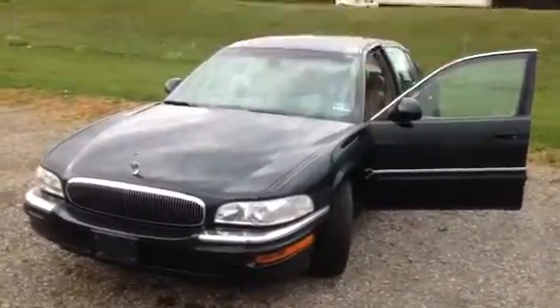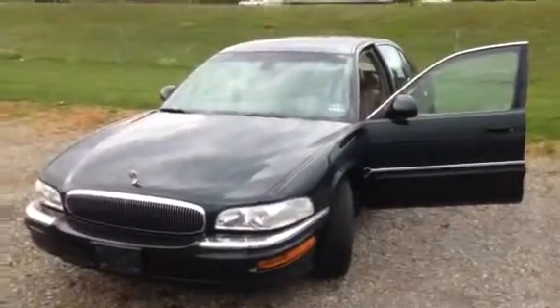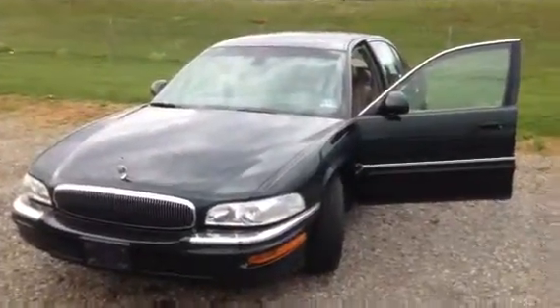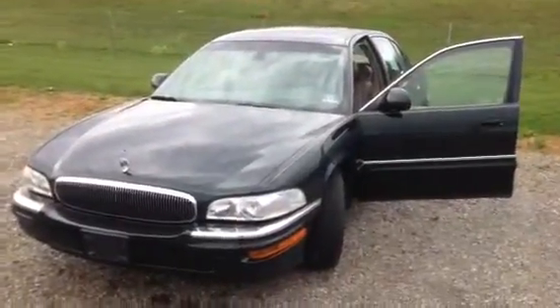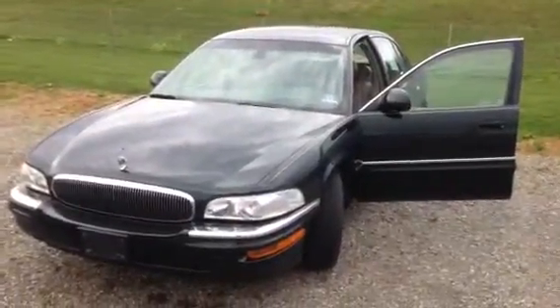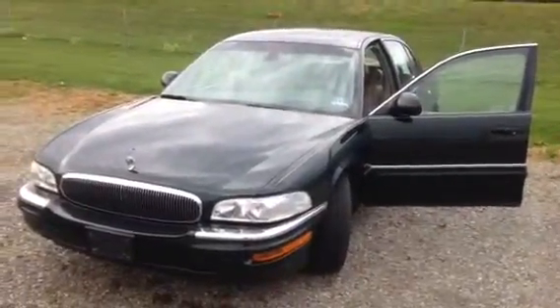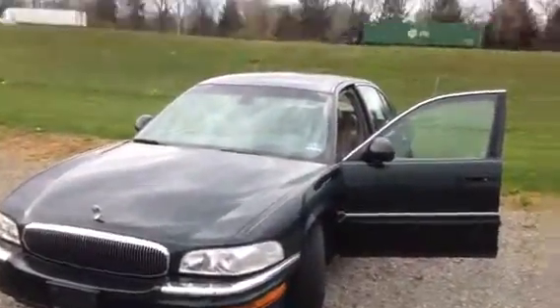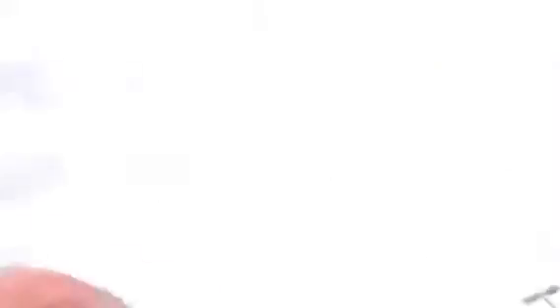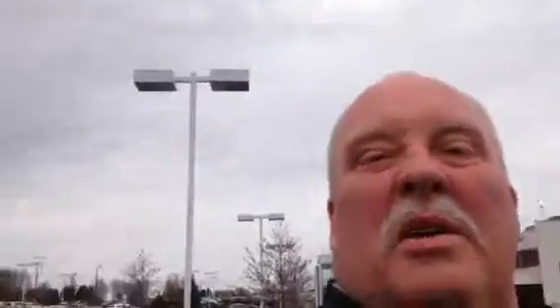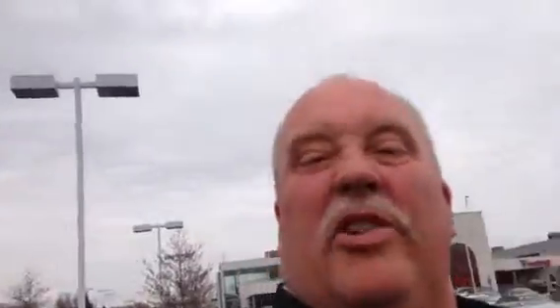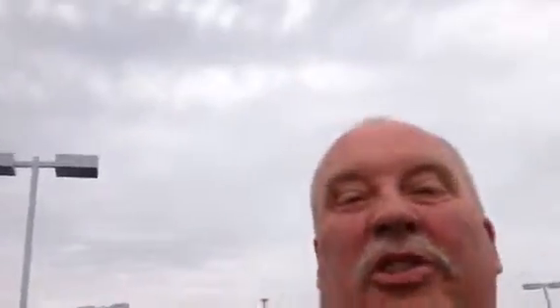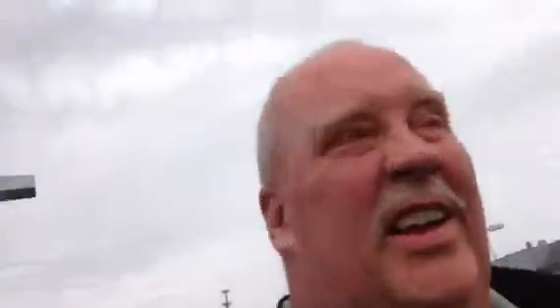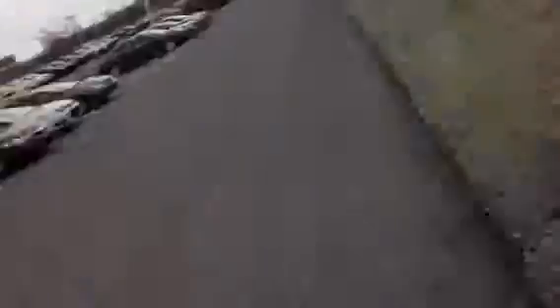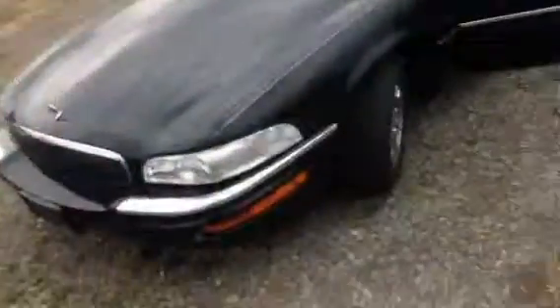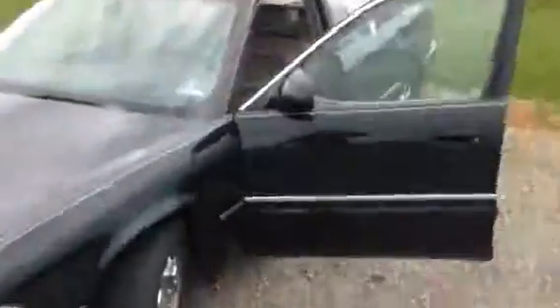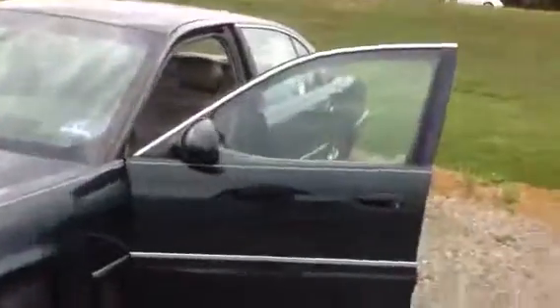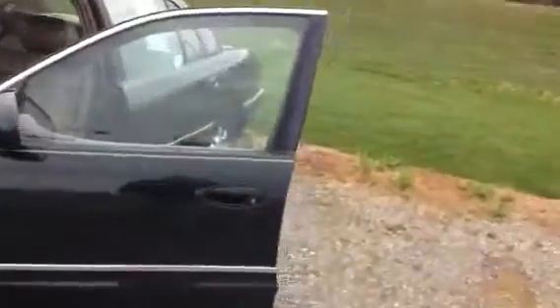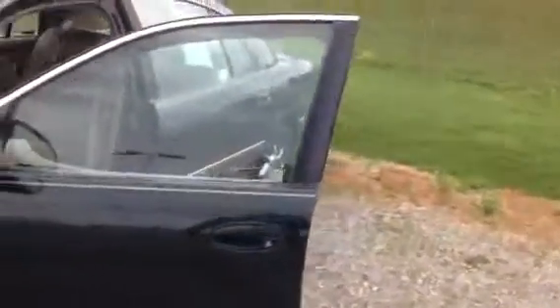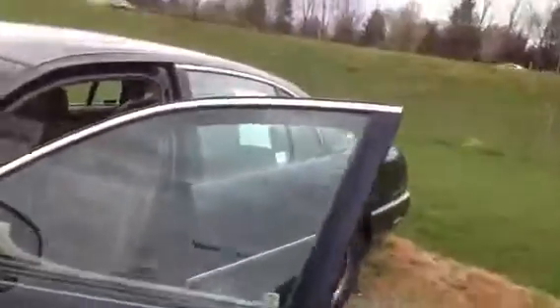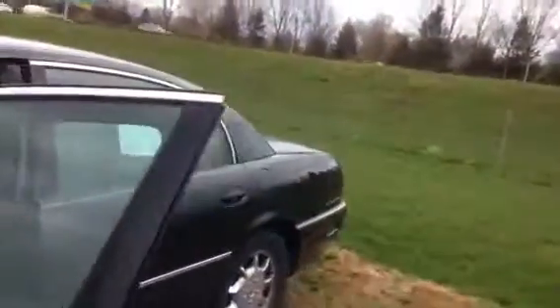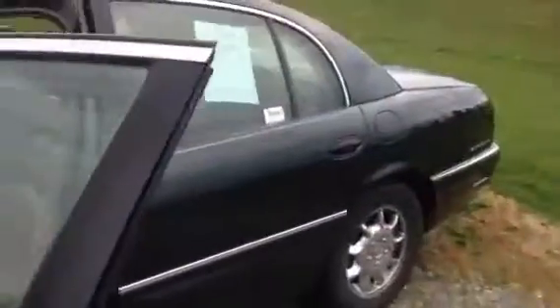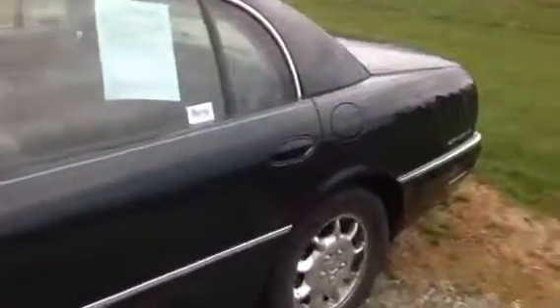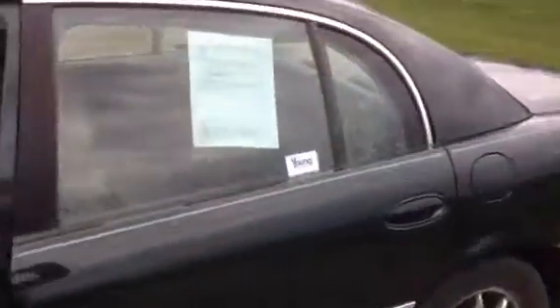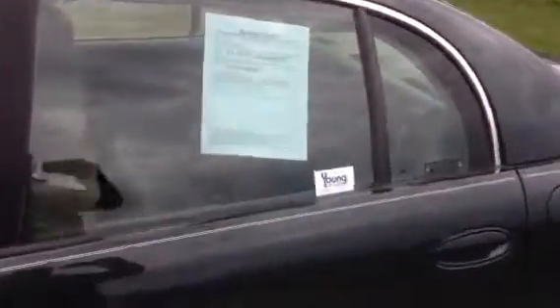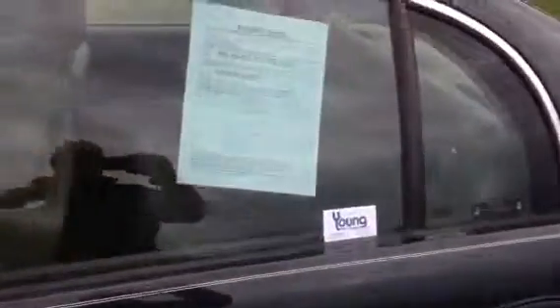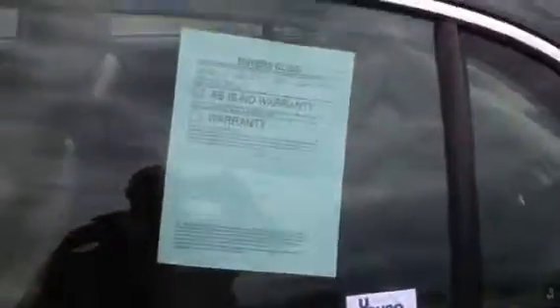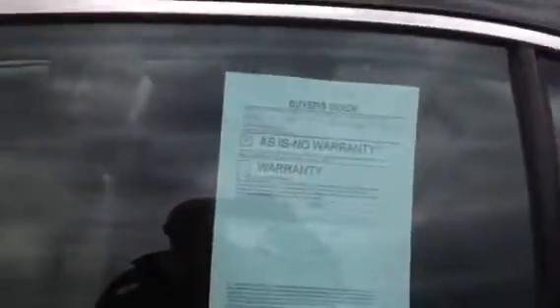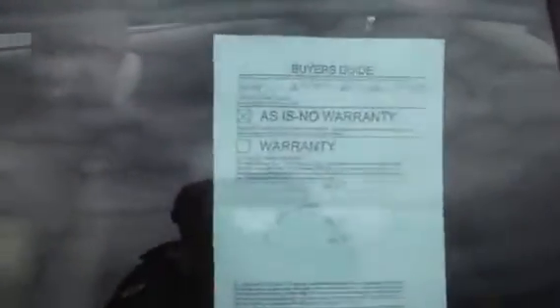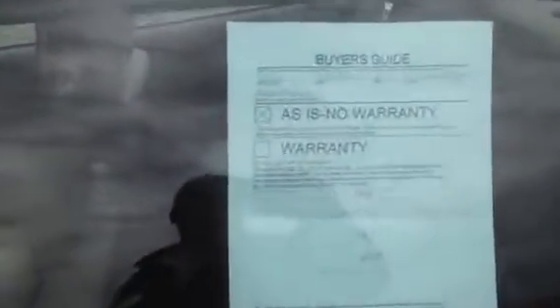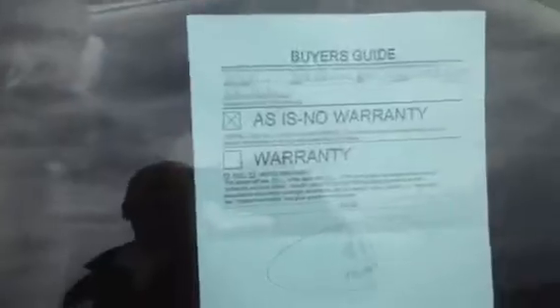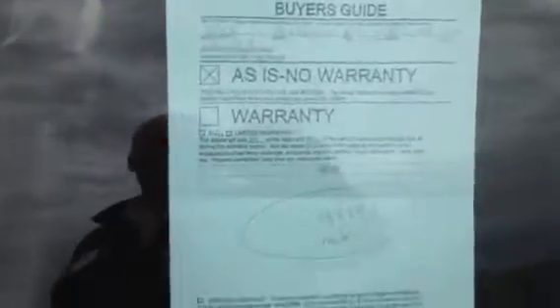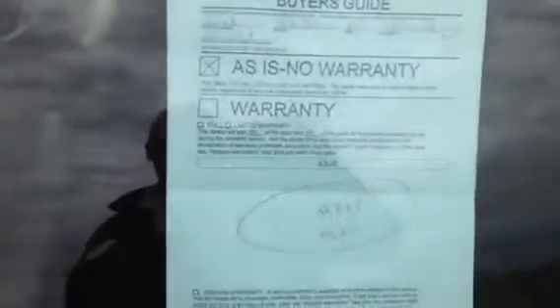Hi Terry, Todd Dohner from Young VW and Mazda. Pleasure to meet you. Thanks for your request for some information on our very nice 2002 Buick Park Avenue.